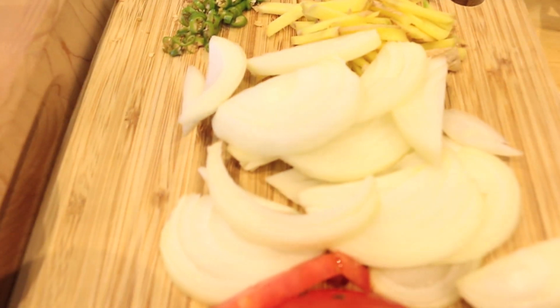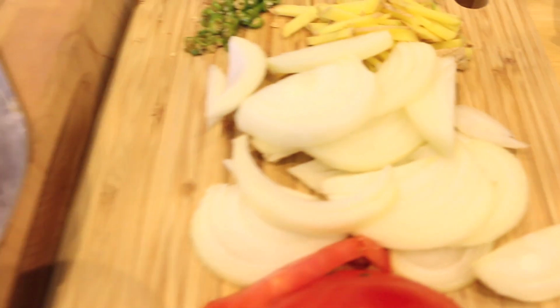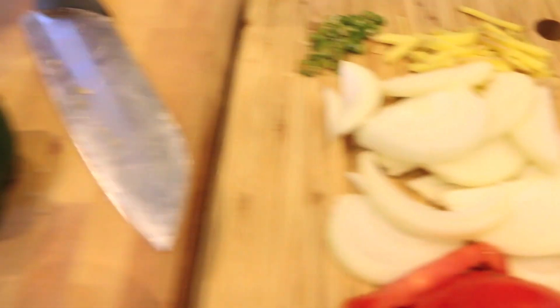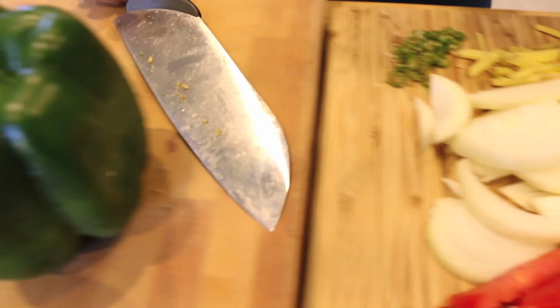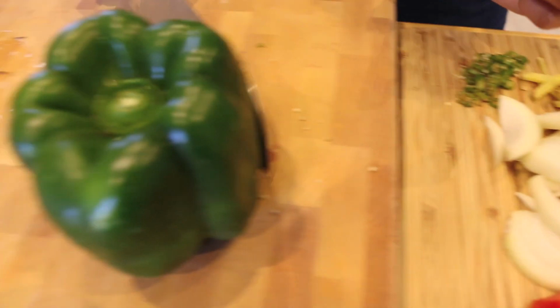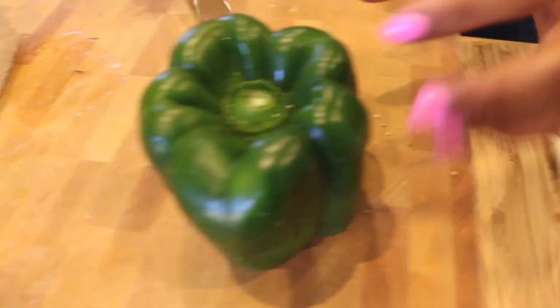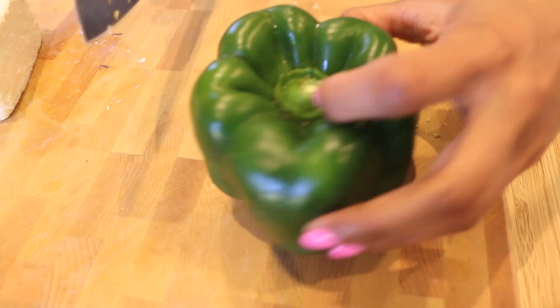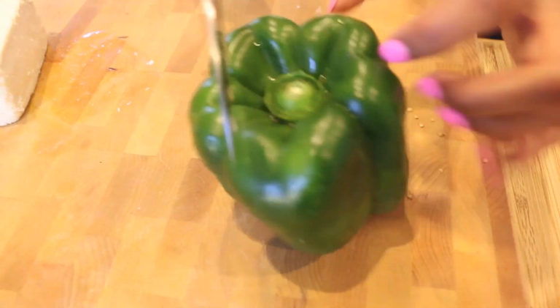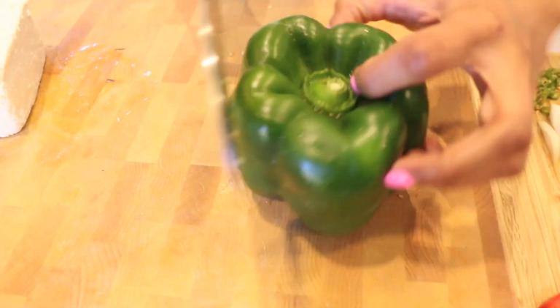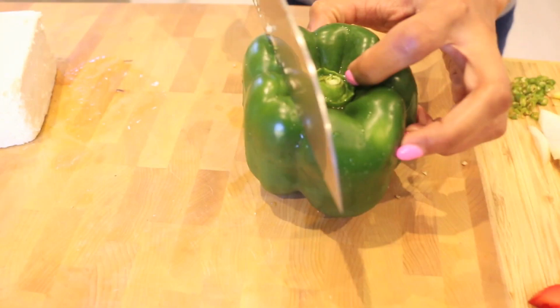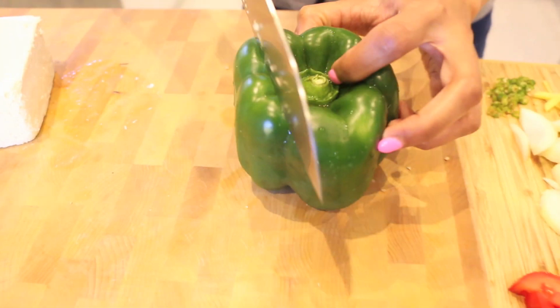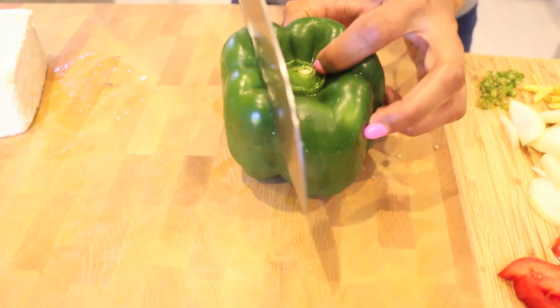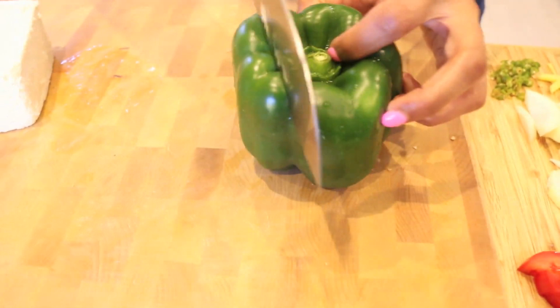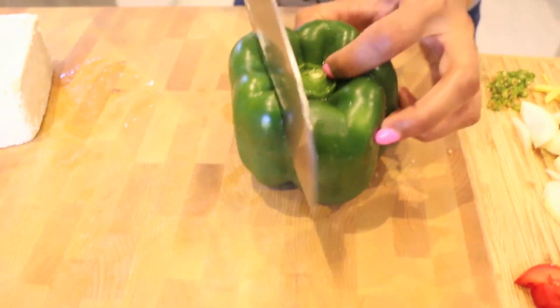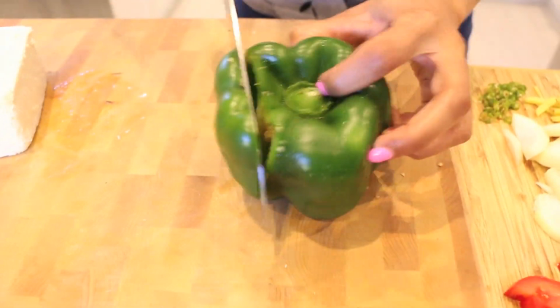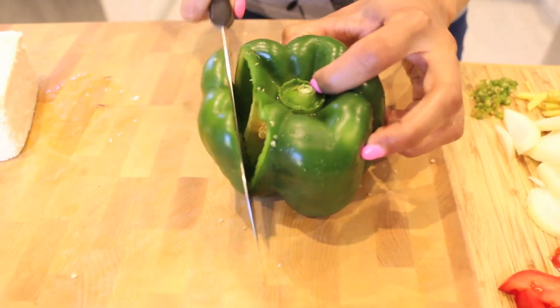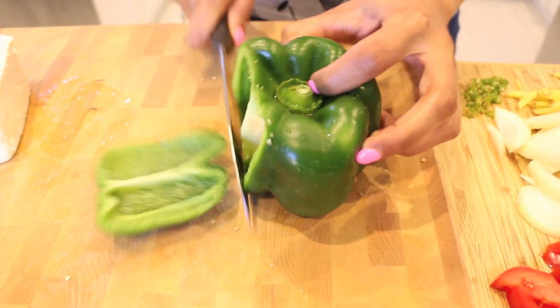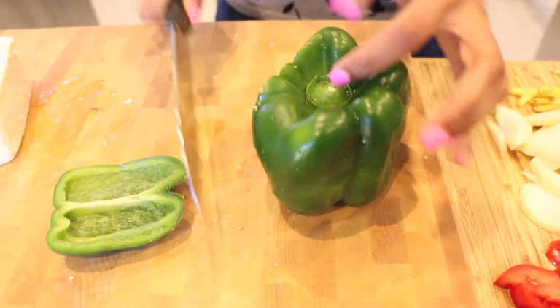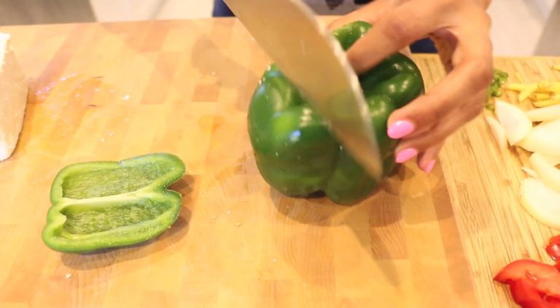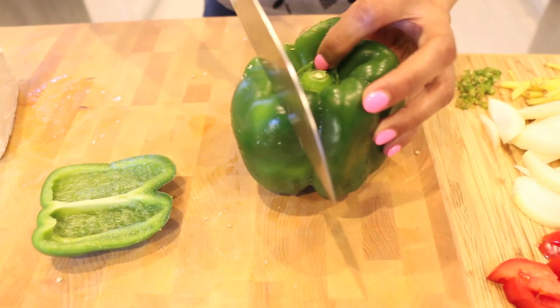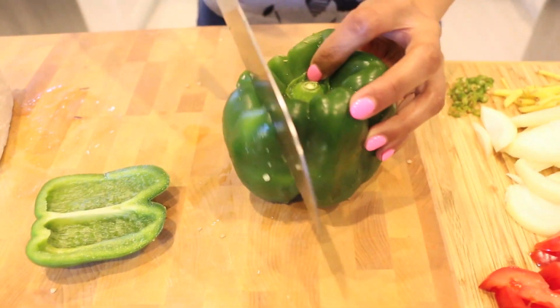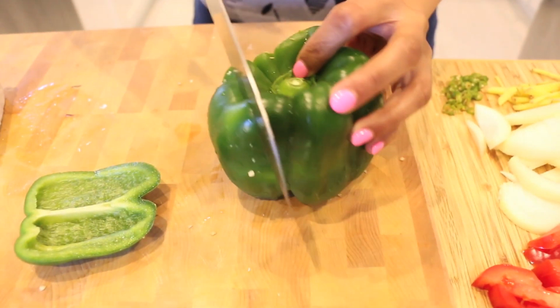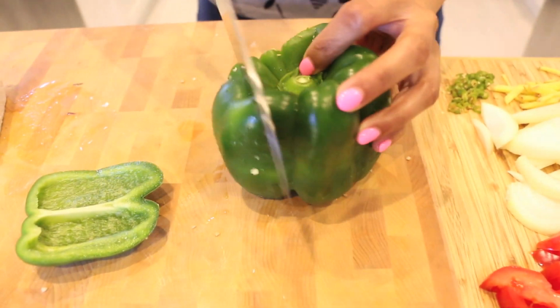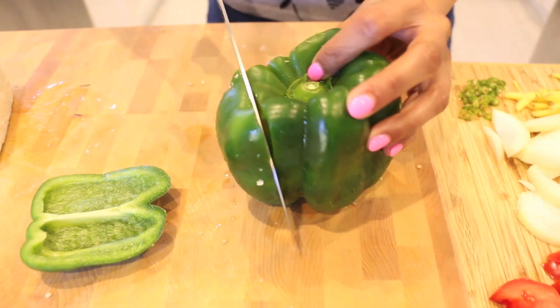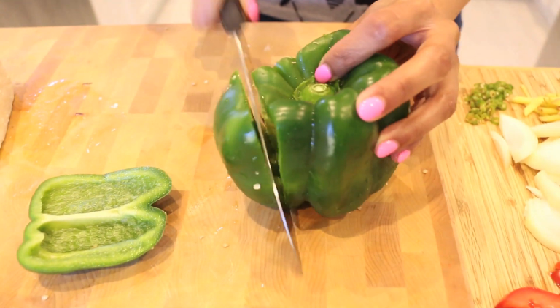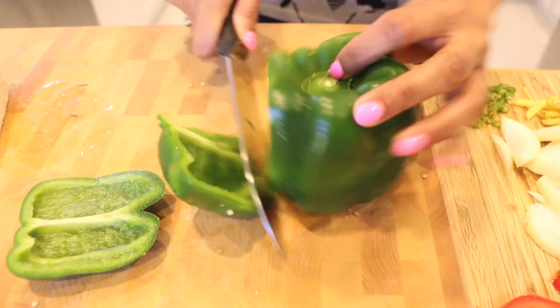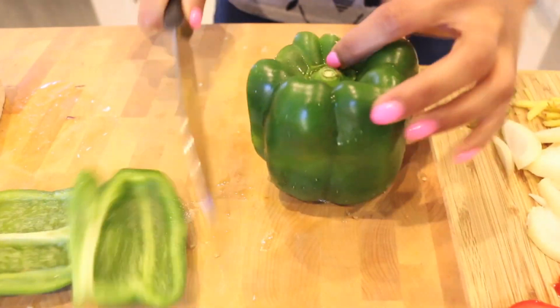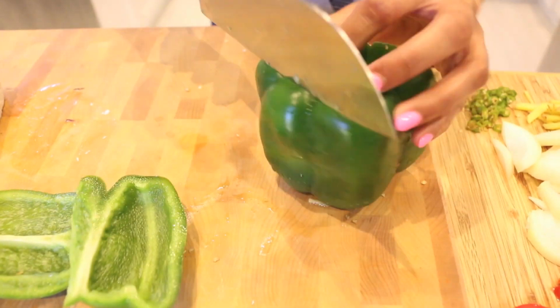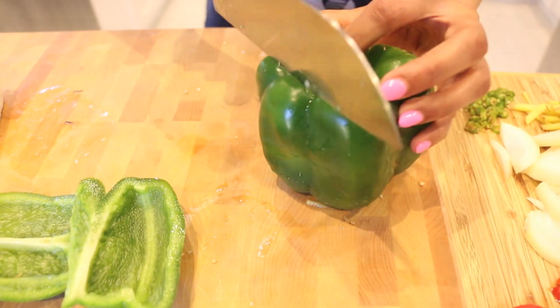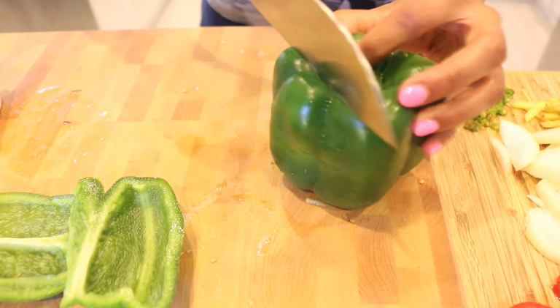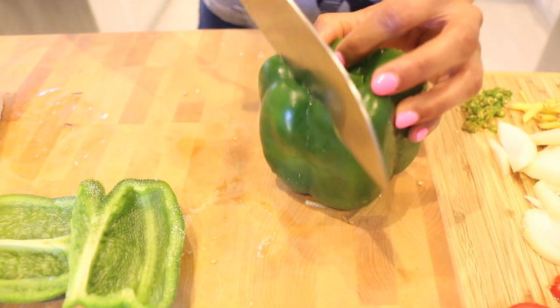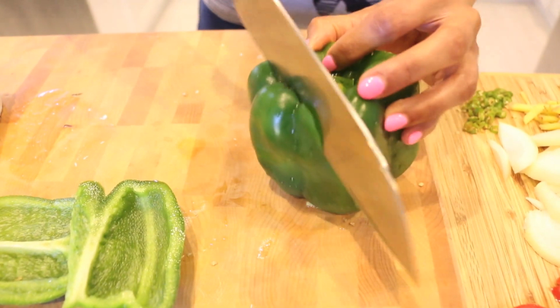Now I'm going to show you how to prep the bell pepper. You're going to cut off the sides and that way the seeds stay intact in the middle and you don't have to worry about them.